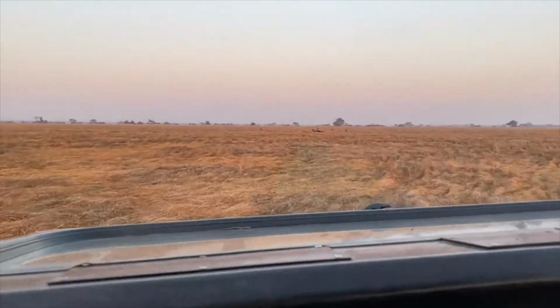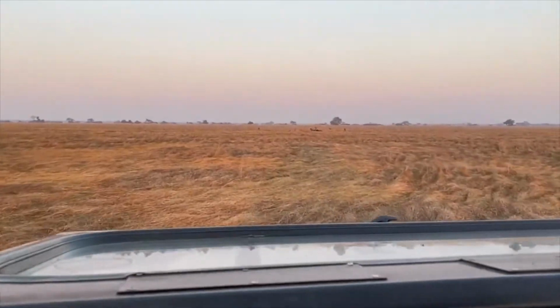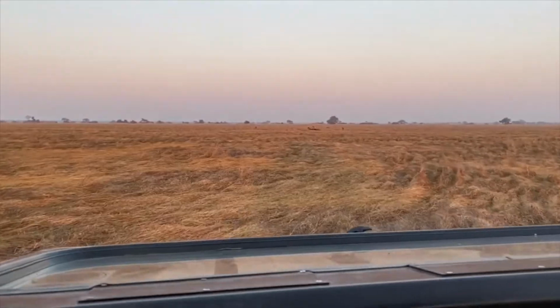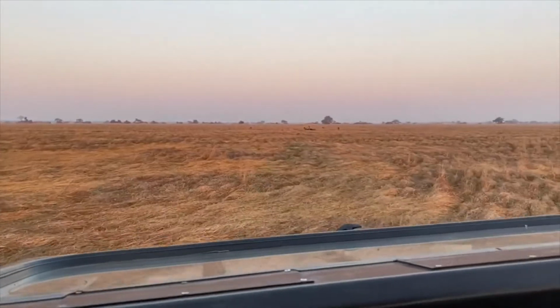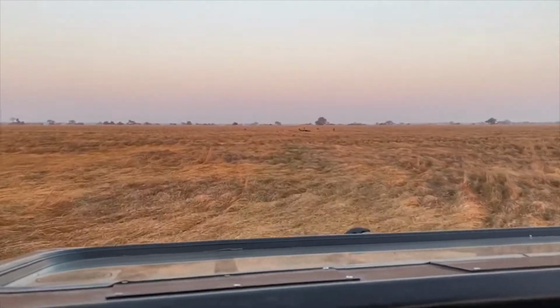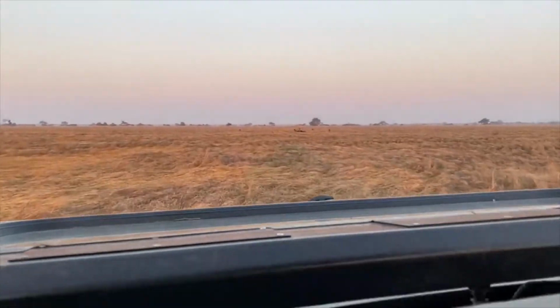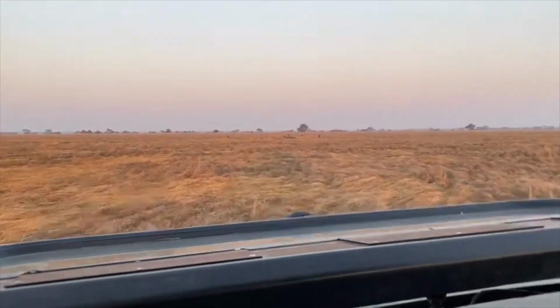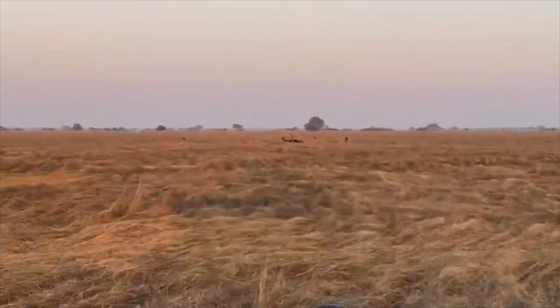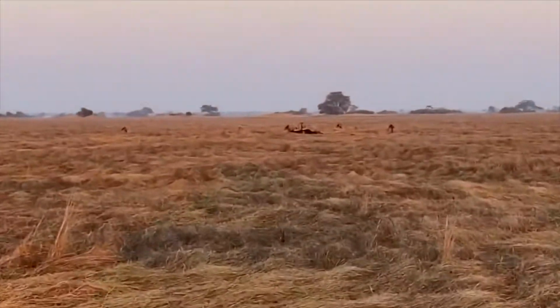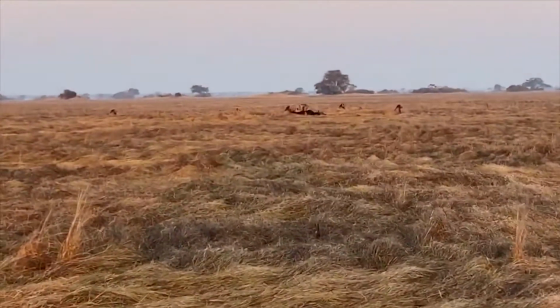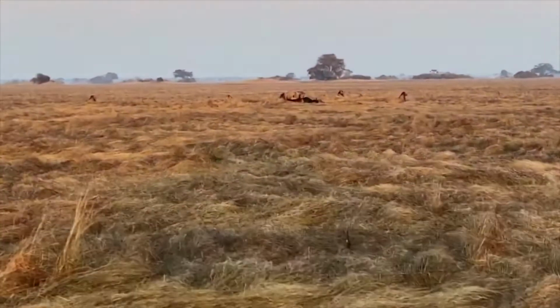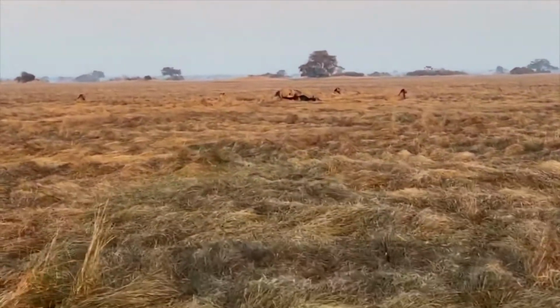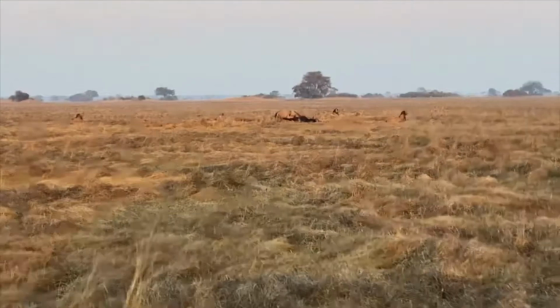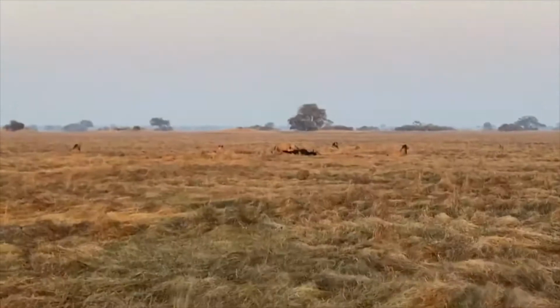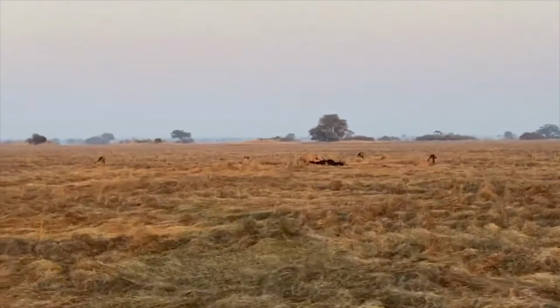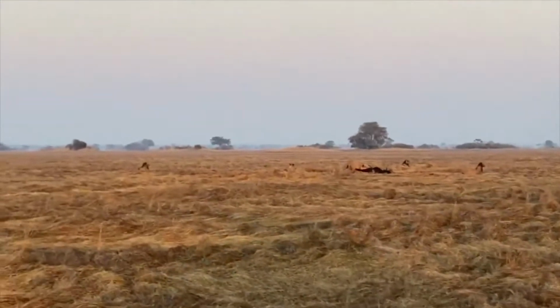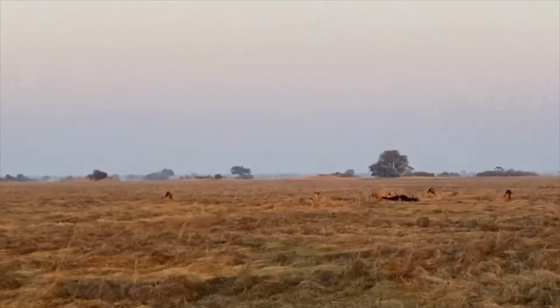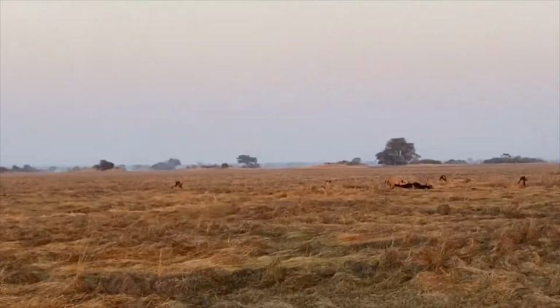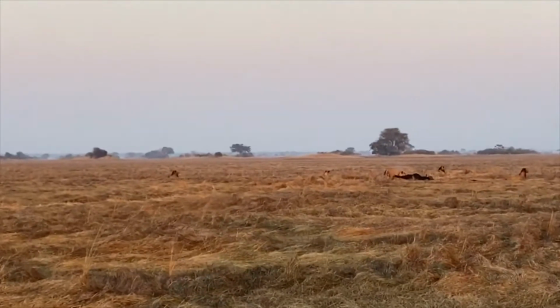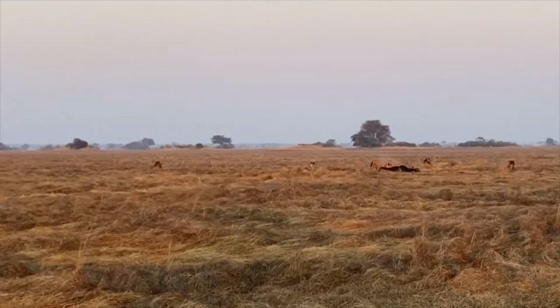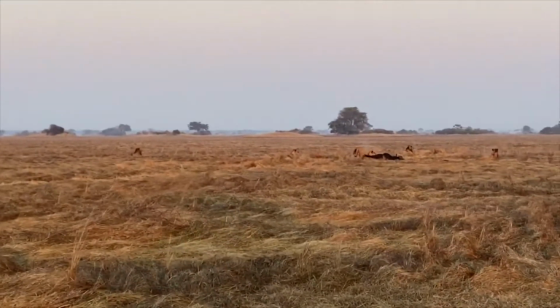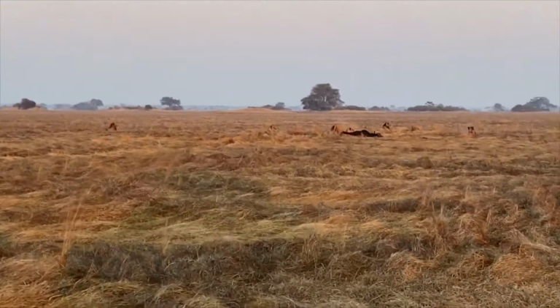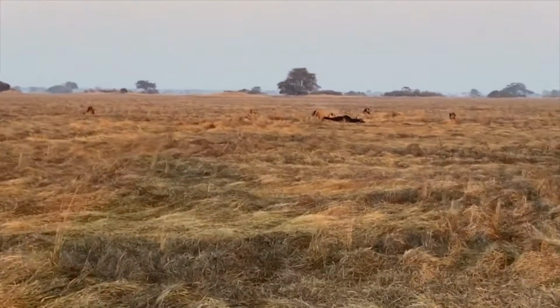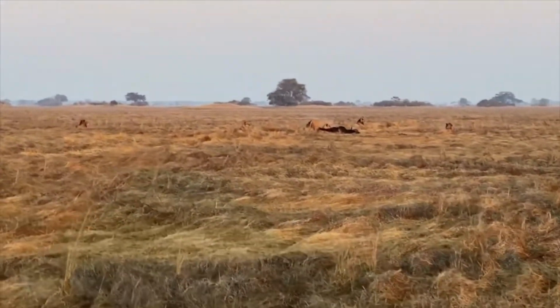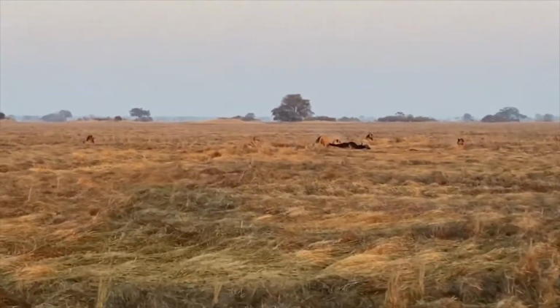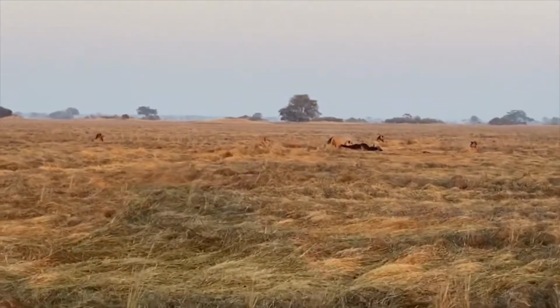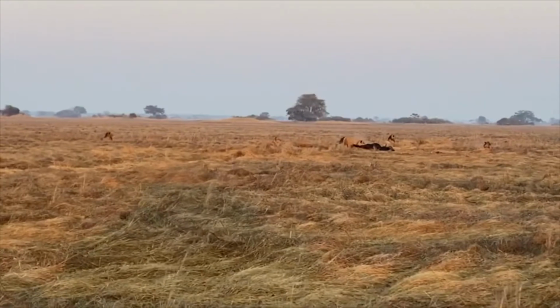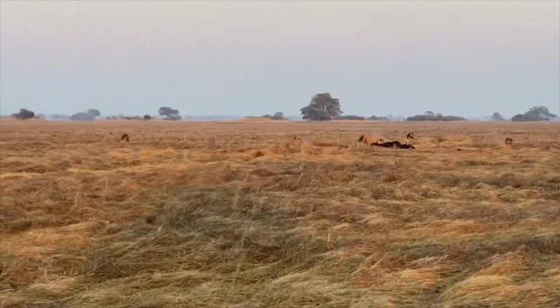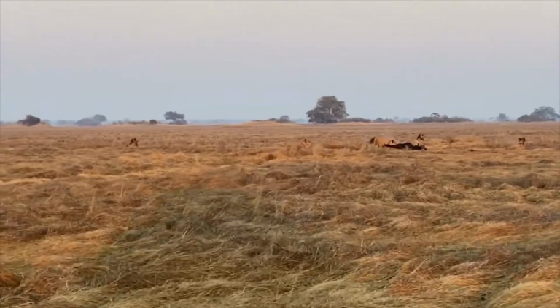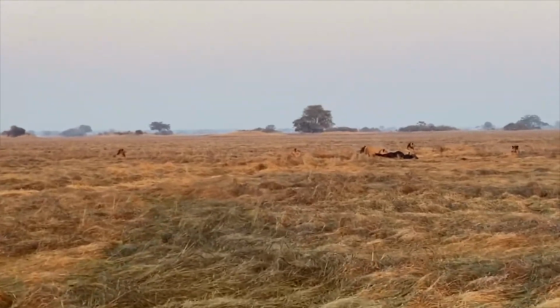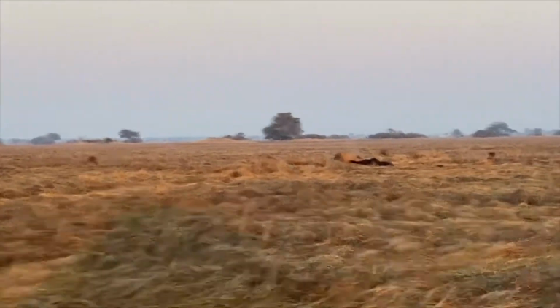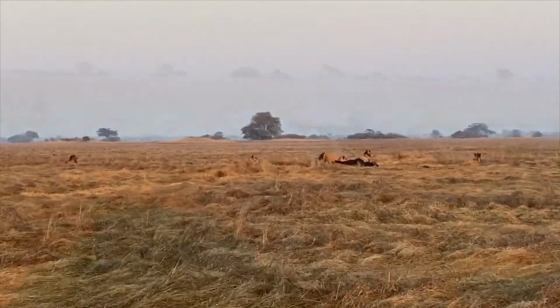We've come out first thing in the morning and it's quite awesome. We've found these lions out in the open with a killed buffalo, so we'll get up closer and have a good look at what's happening.